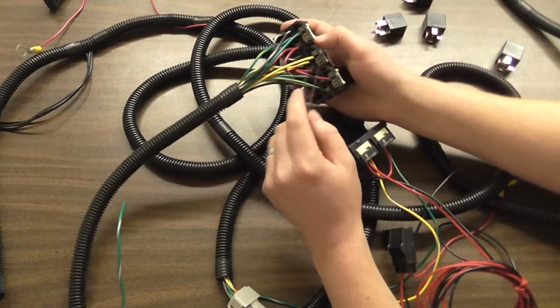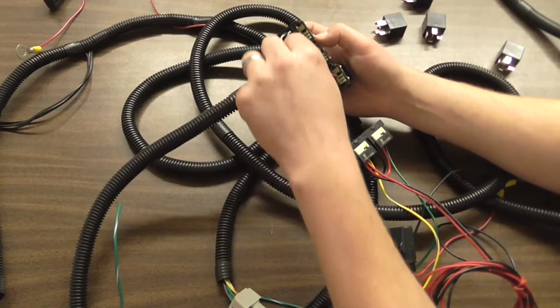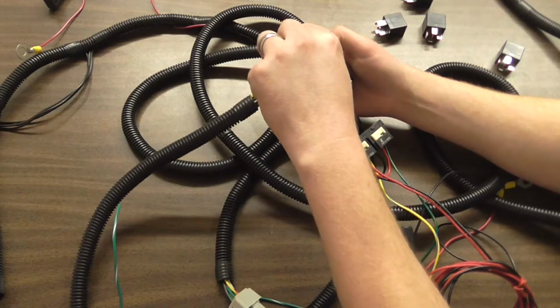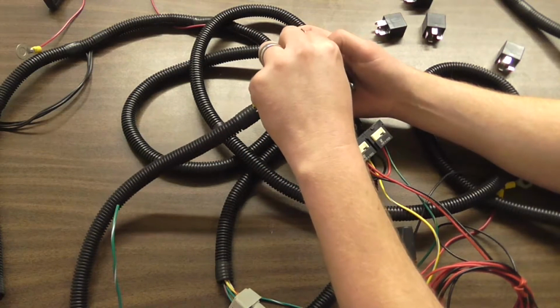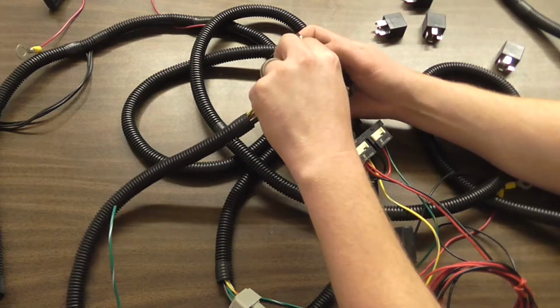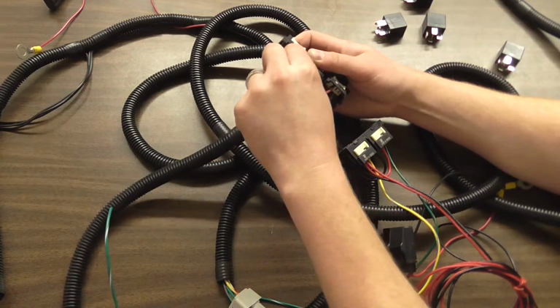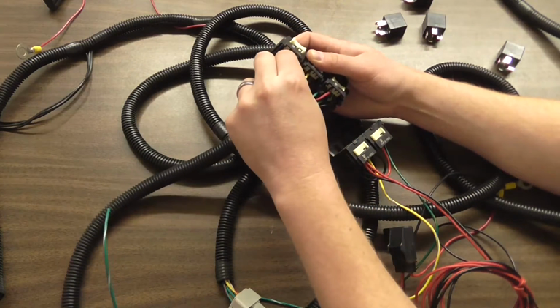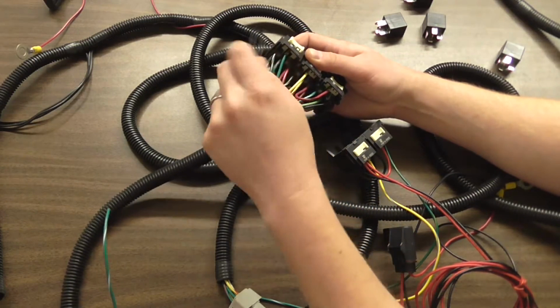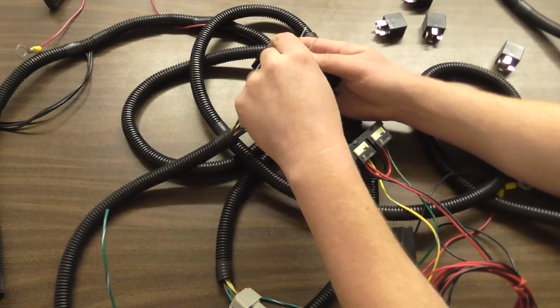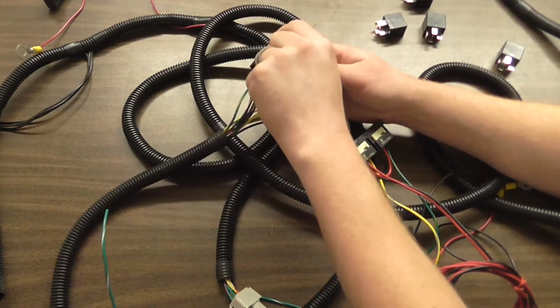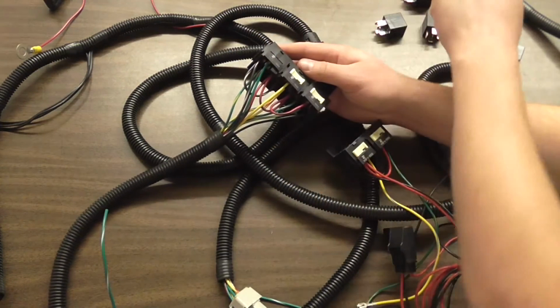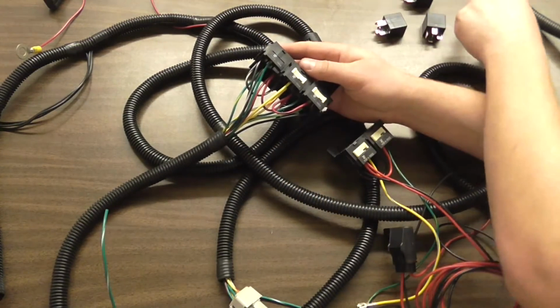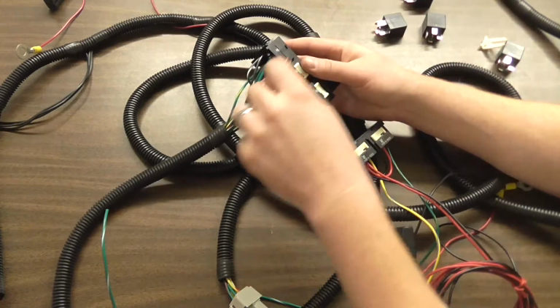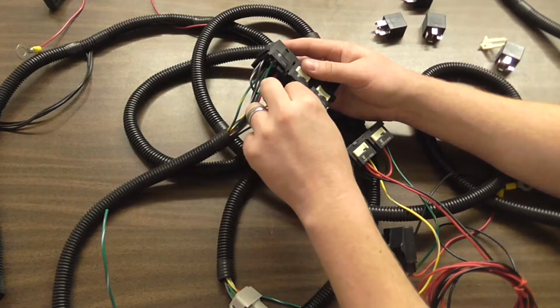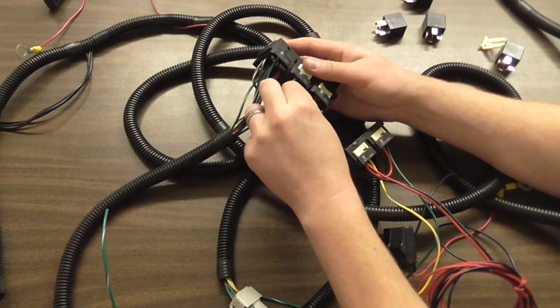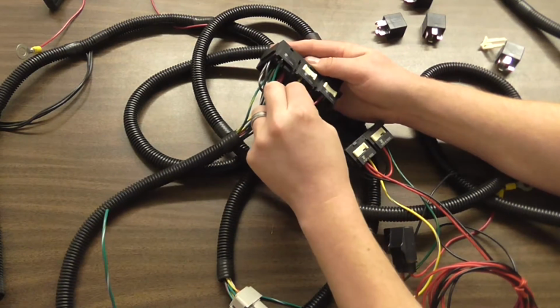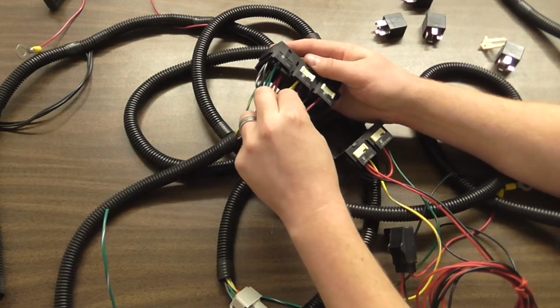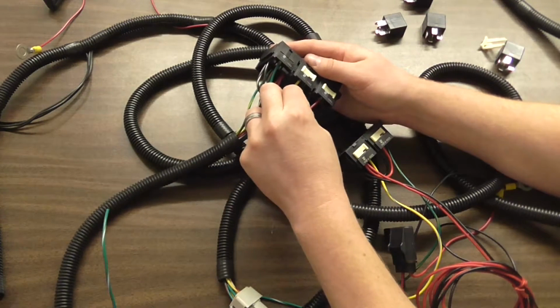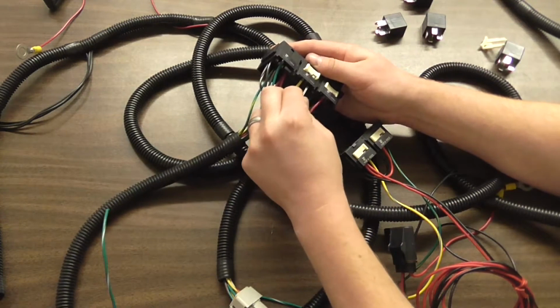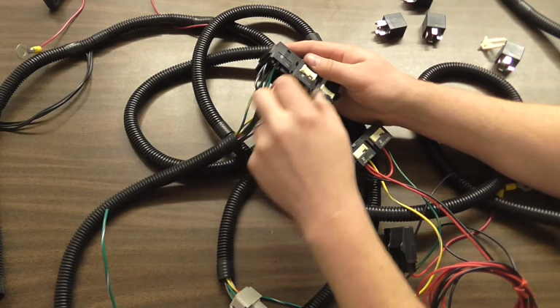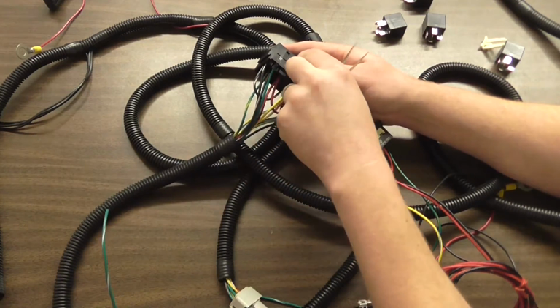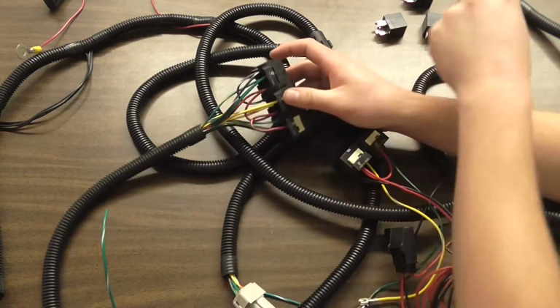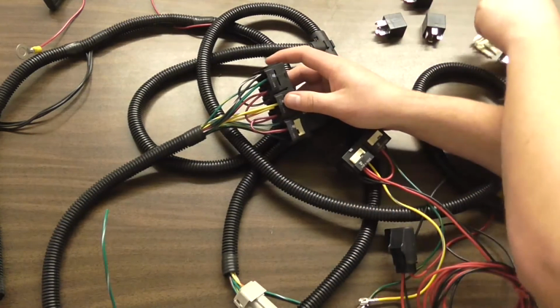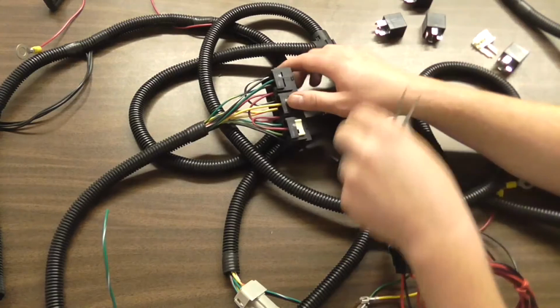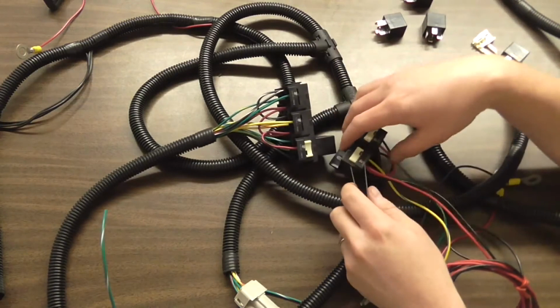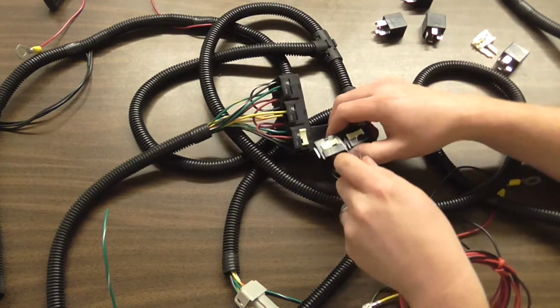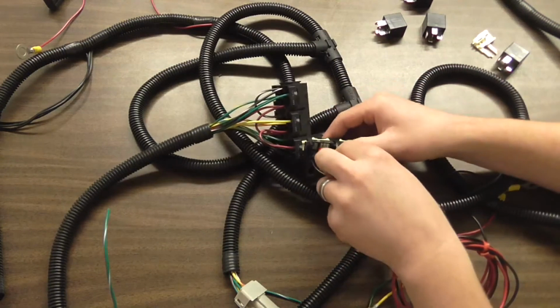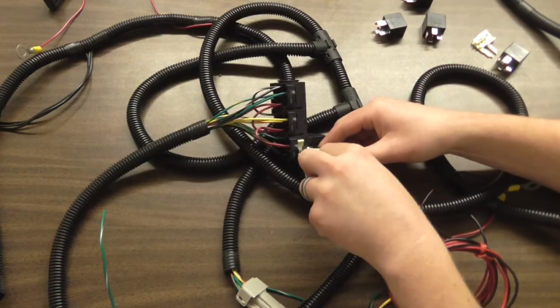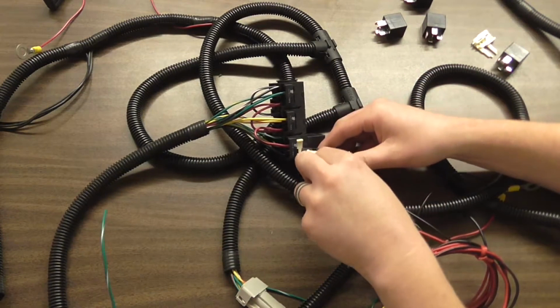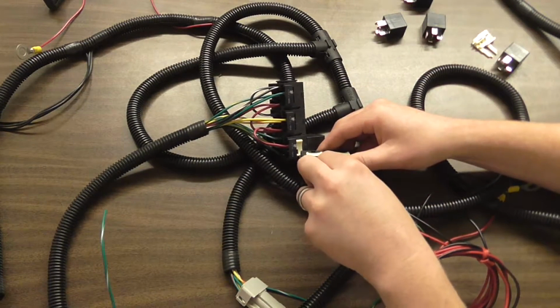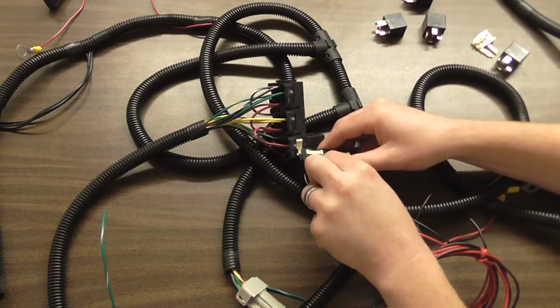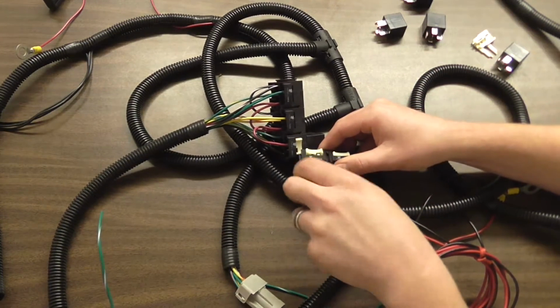Then we go to the white keepers and remove those as well. To do so, you press in on the tab on the bottom of it and pop it up. Push it up and out.